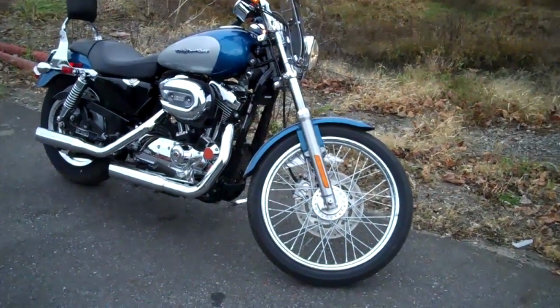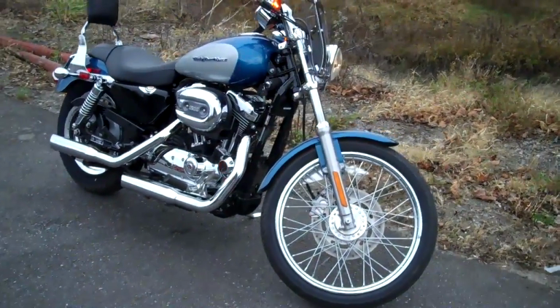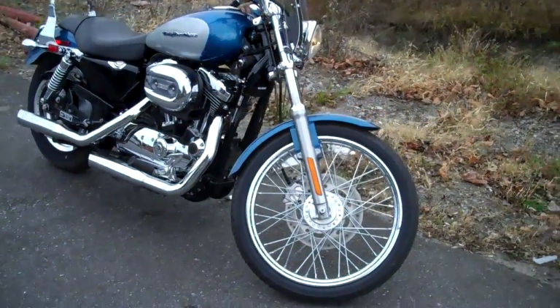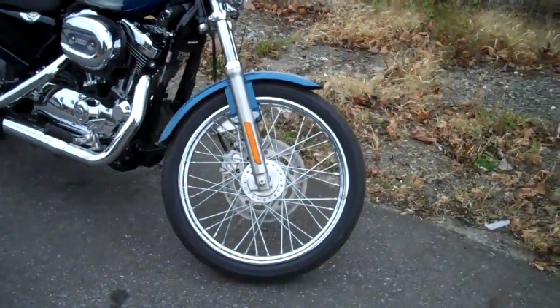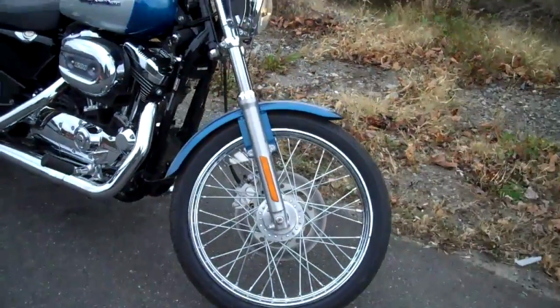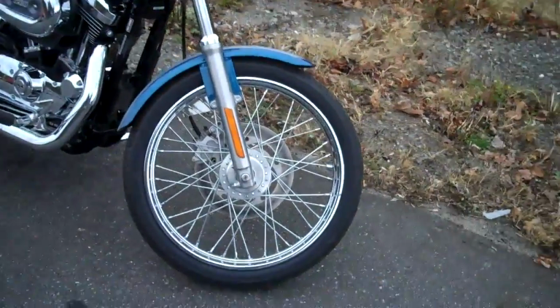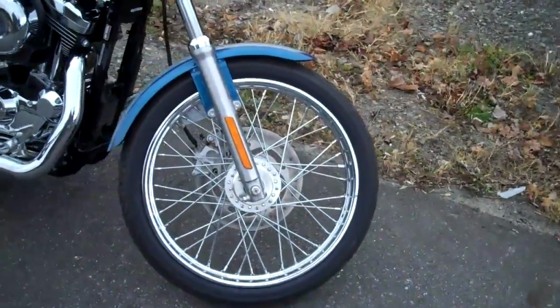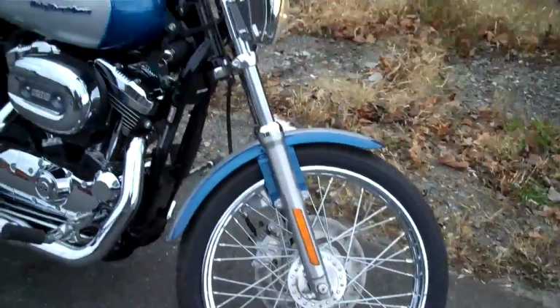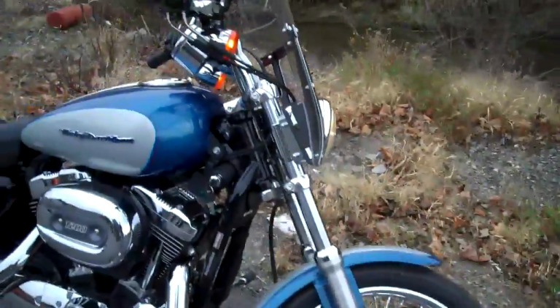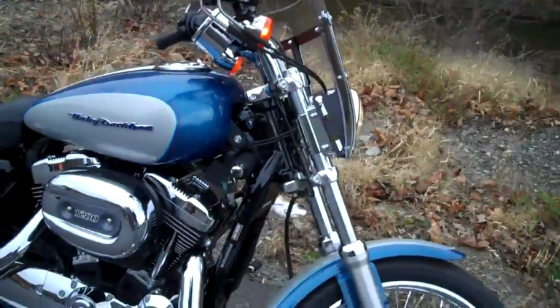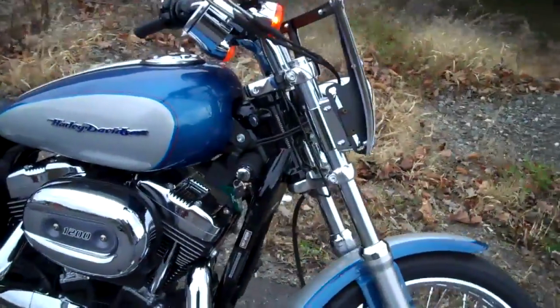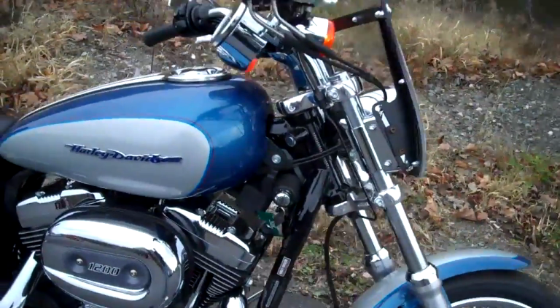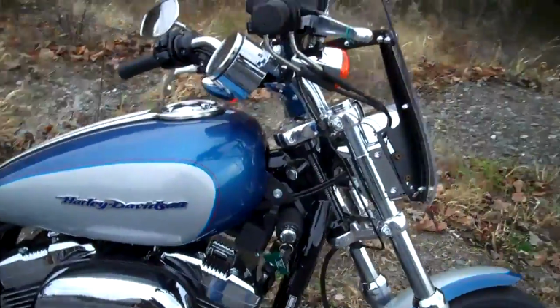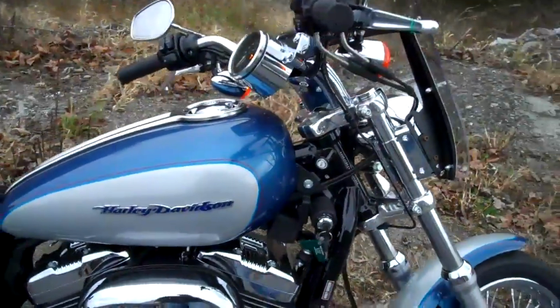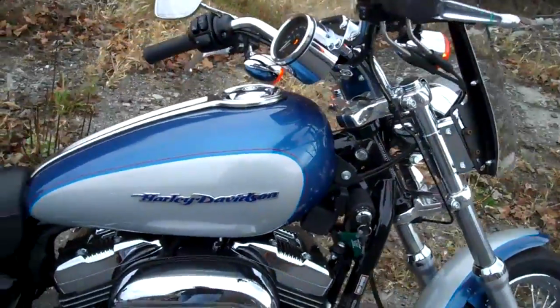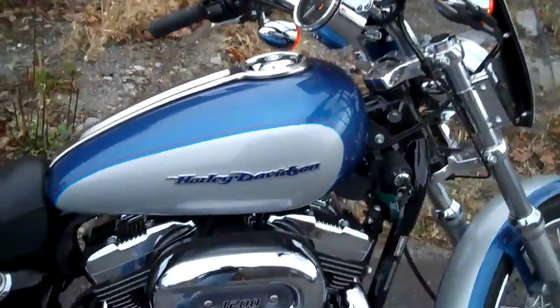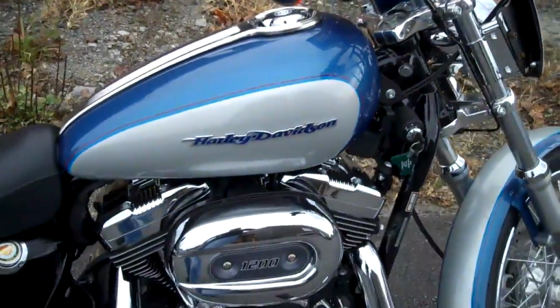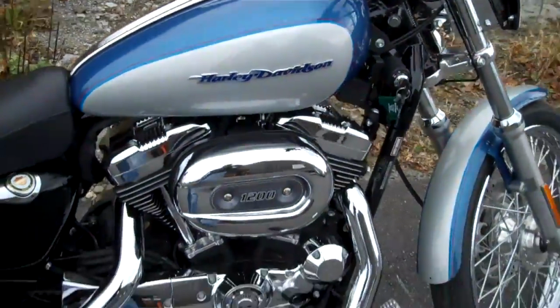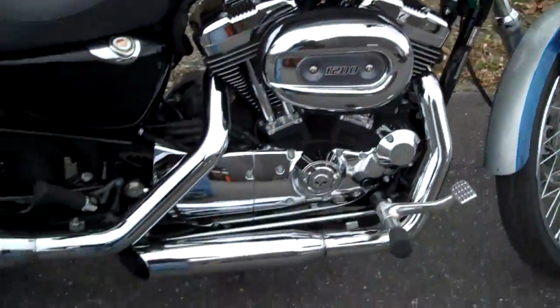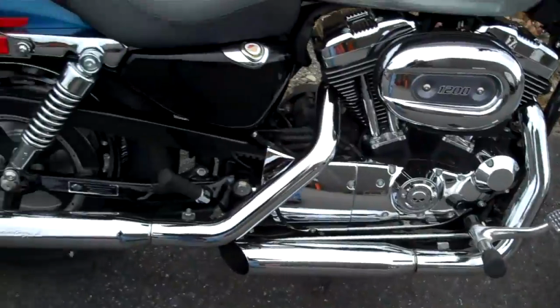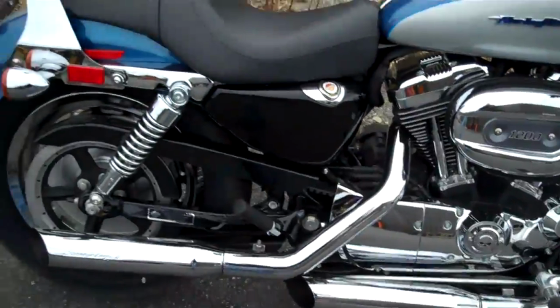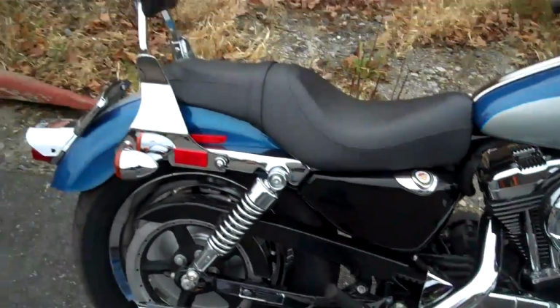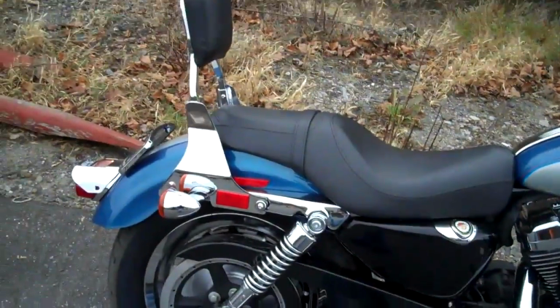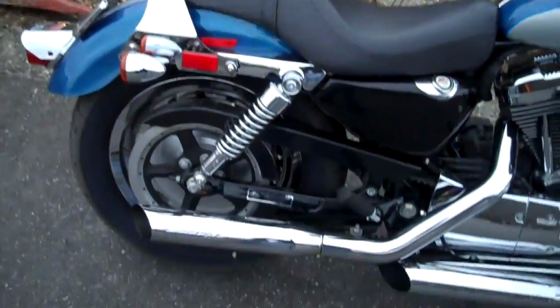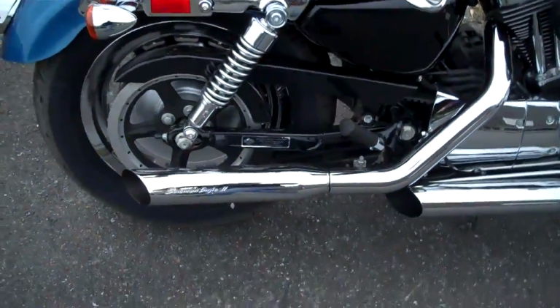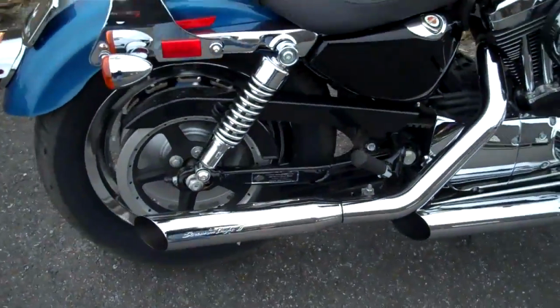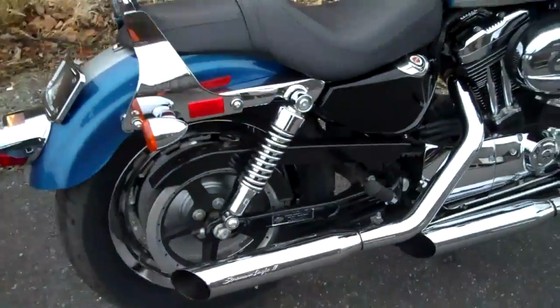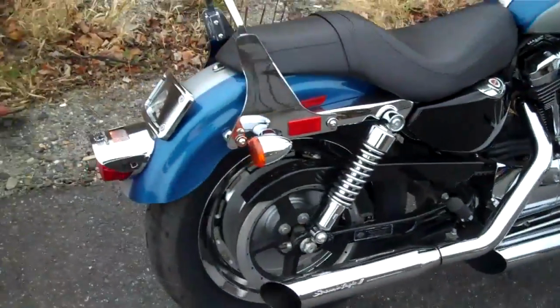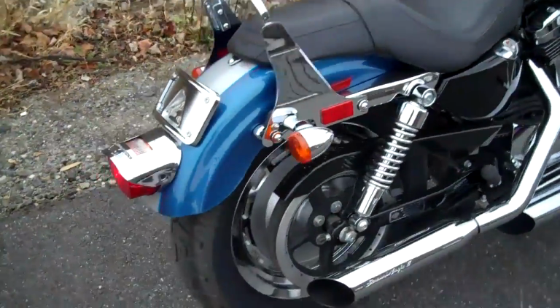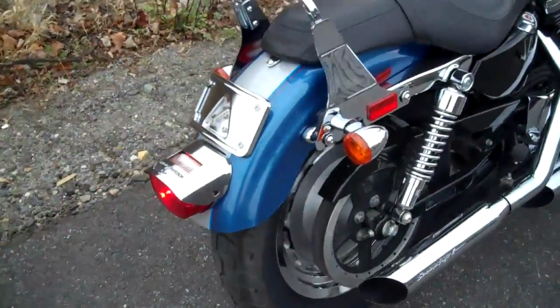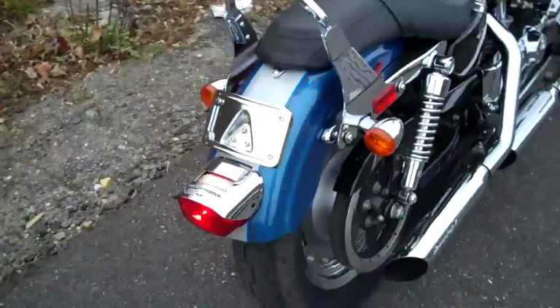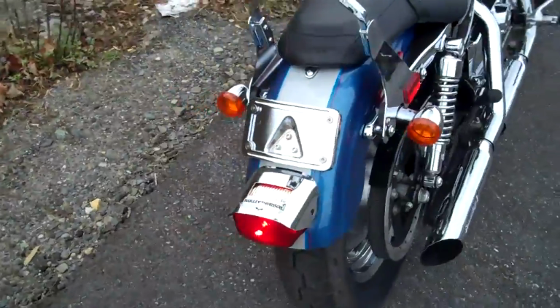2006 Sportster 1200 Custom with a 21-inch lace front wheel, two-tone chopper blue and silver. This is a really nice motorcycle. It has a detachable passenger backrest on it, as well as Freeman Eagle slip-on mufflers, lay-down license plate.